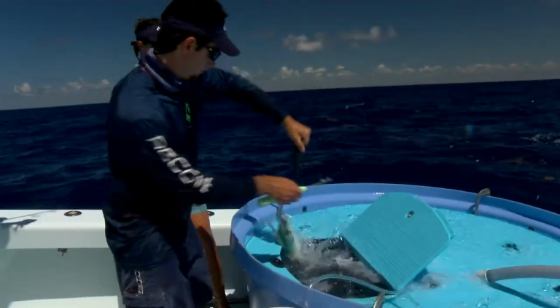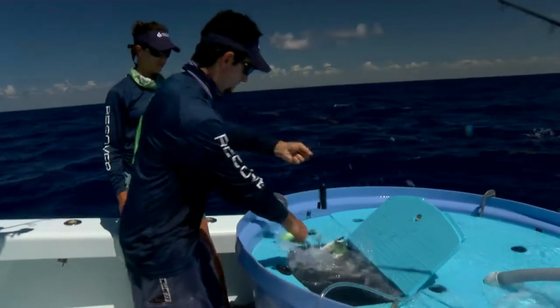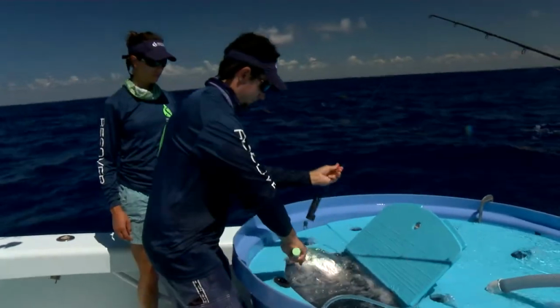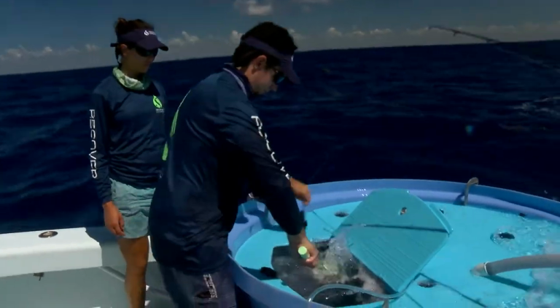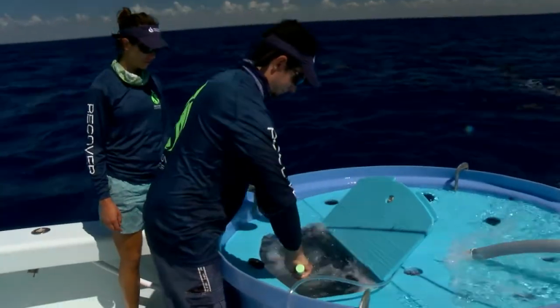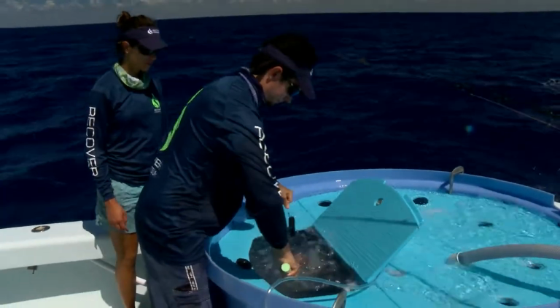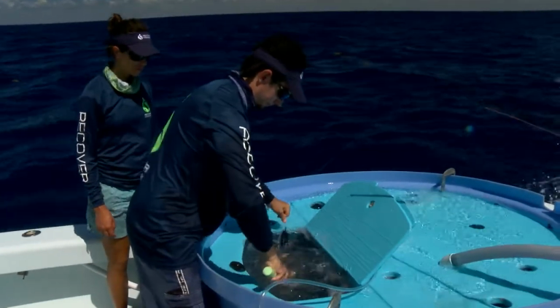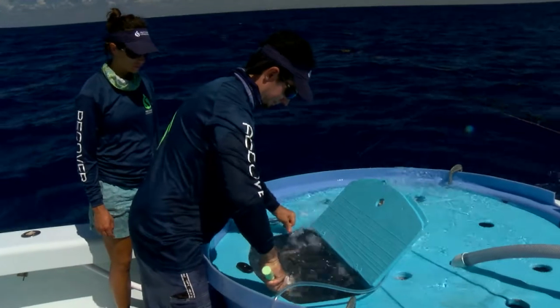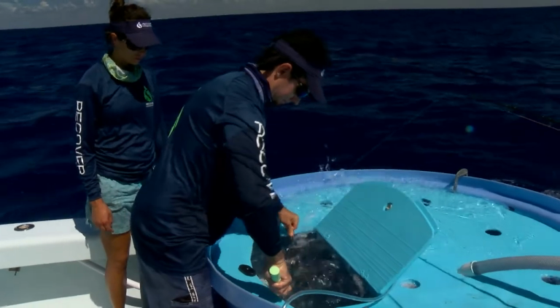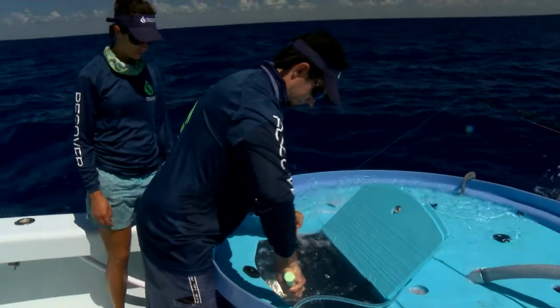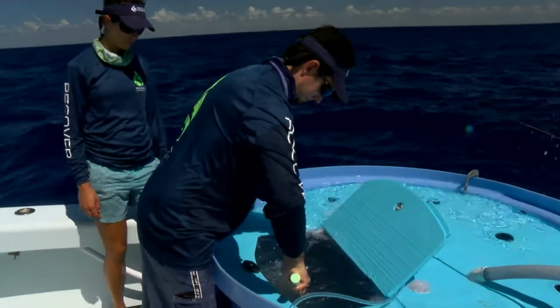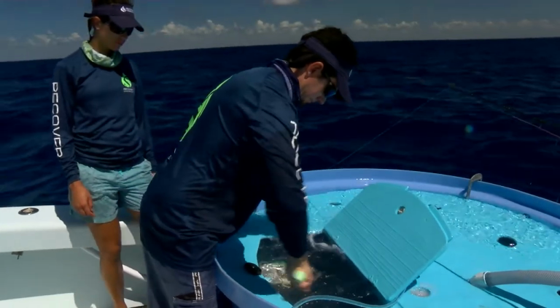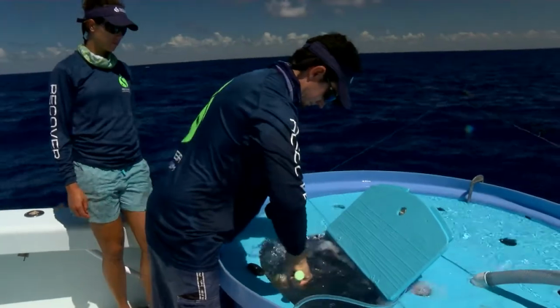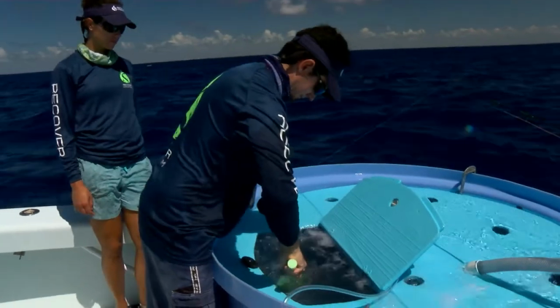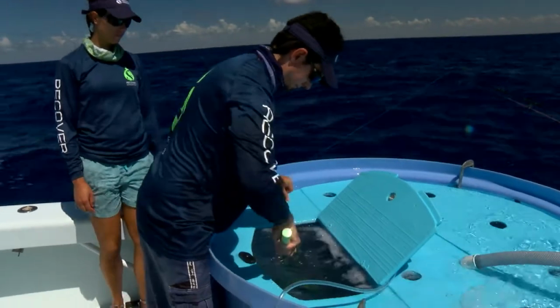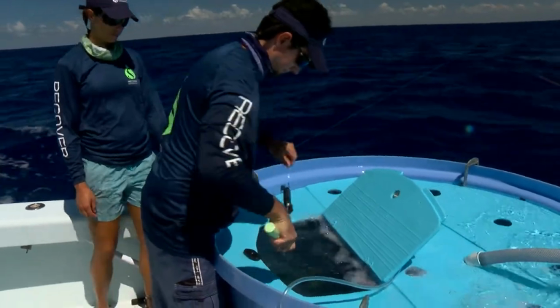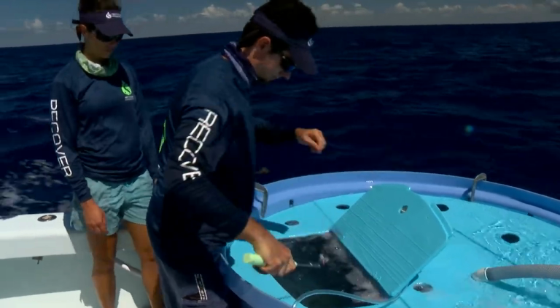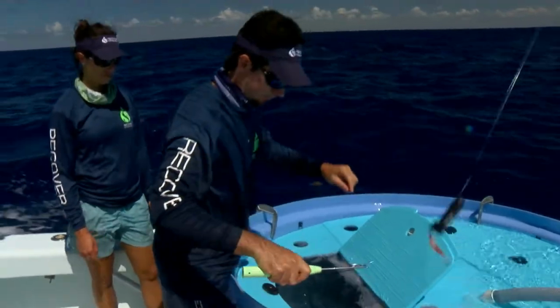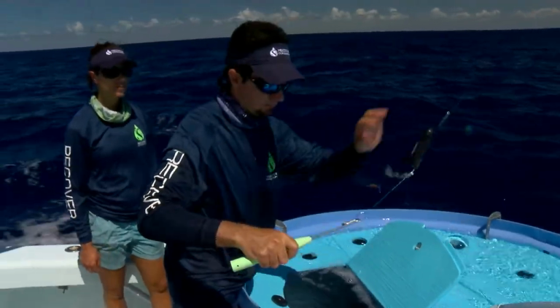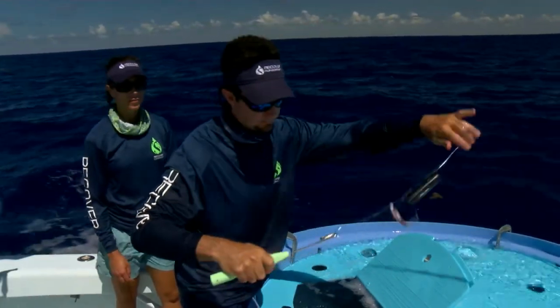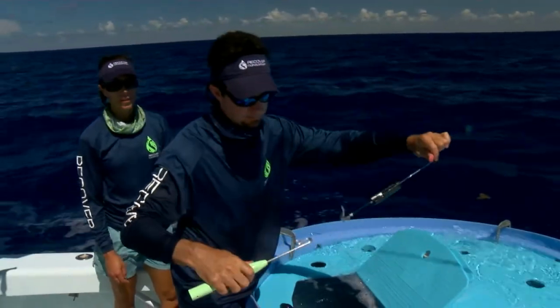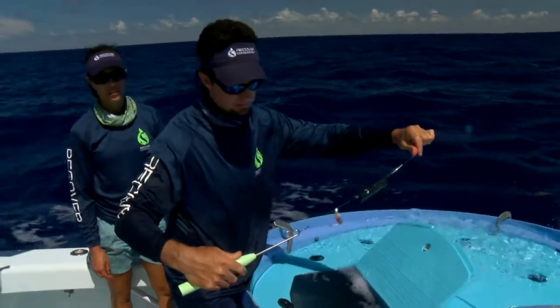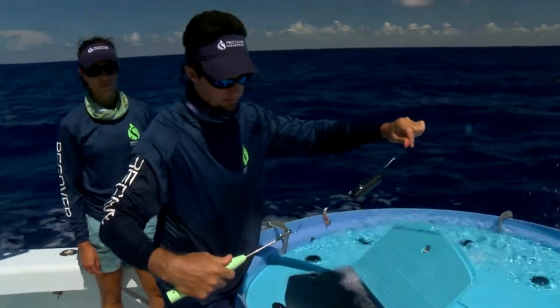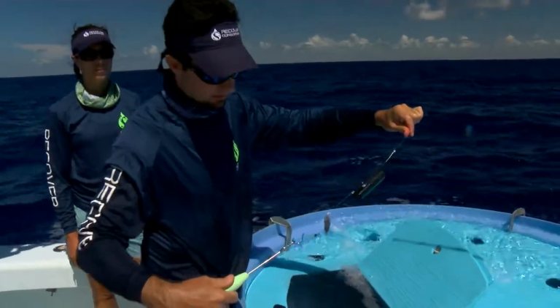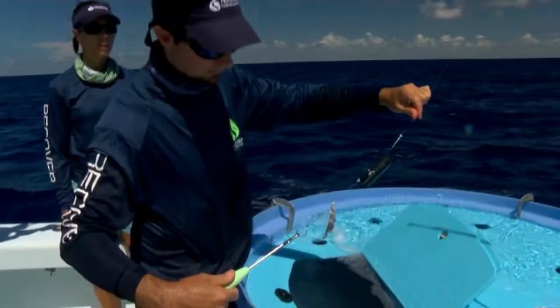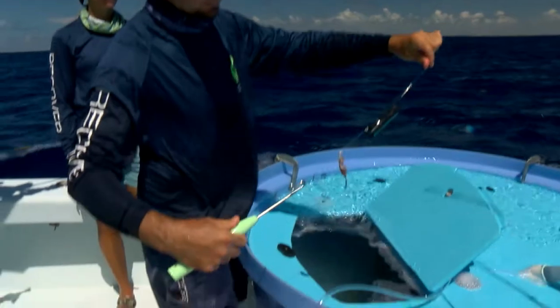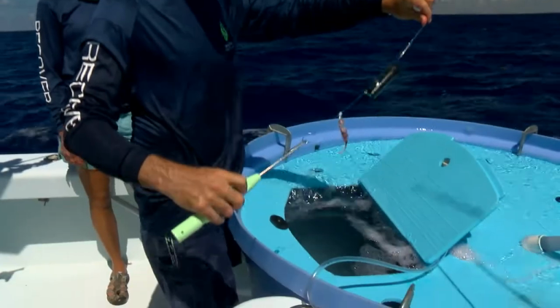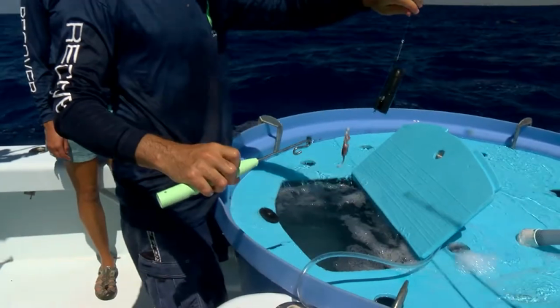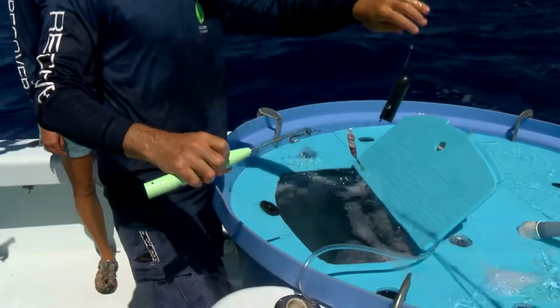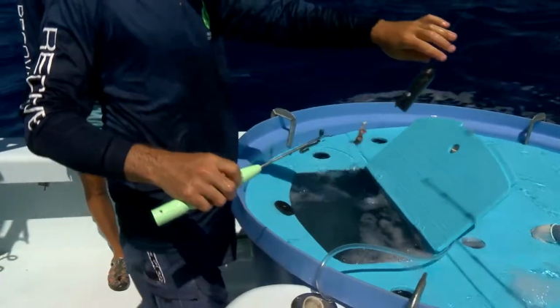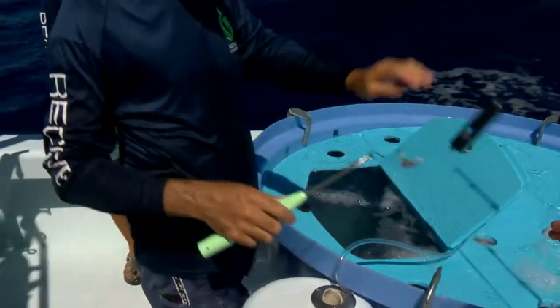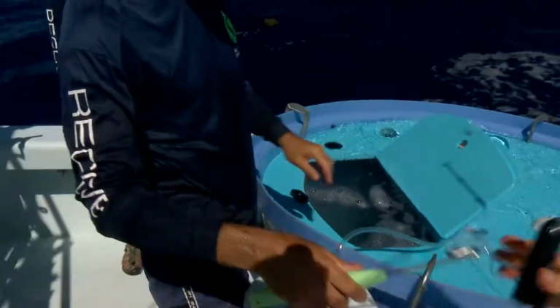If we fight them too long, the fish are not going to be in good condition. If we force them or fight them too hard, the fish are not going to be in good condition. So you've got to do it just right.